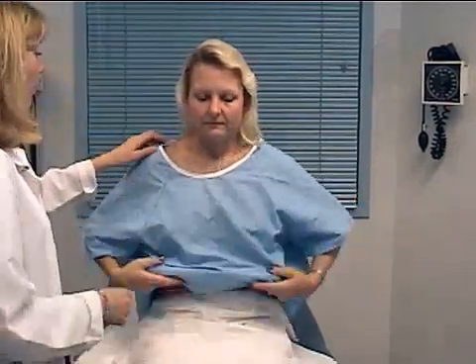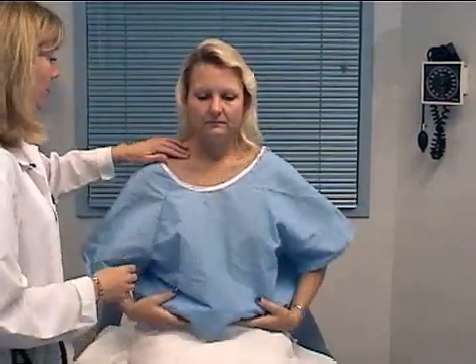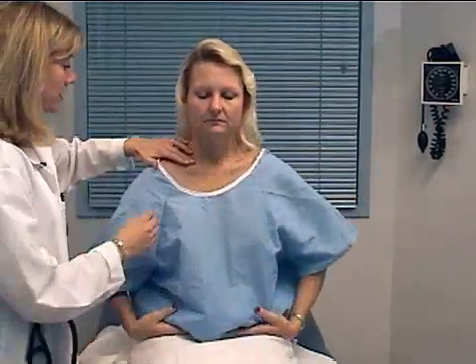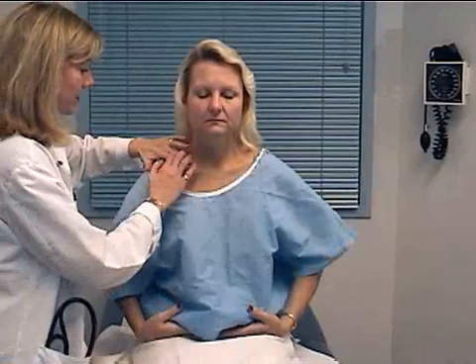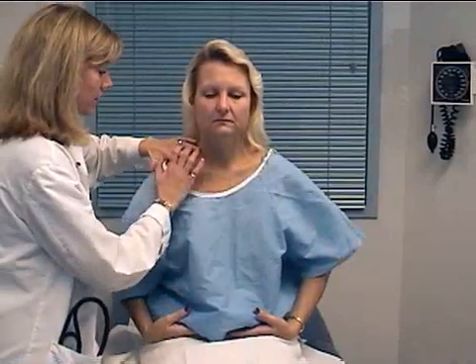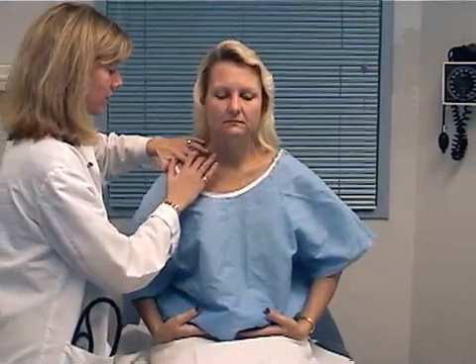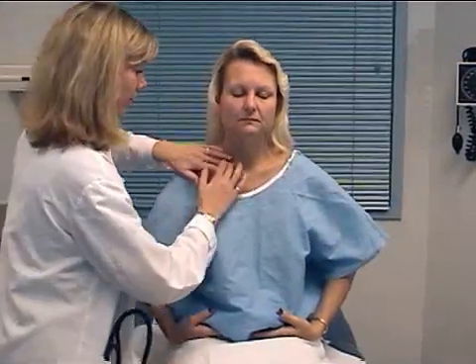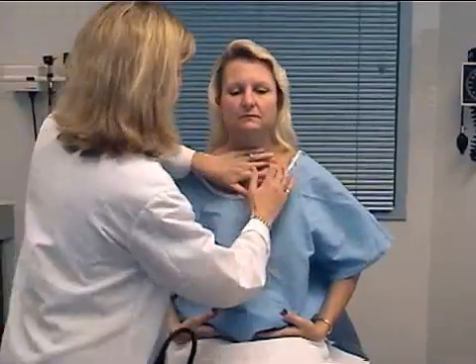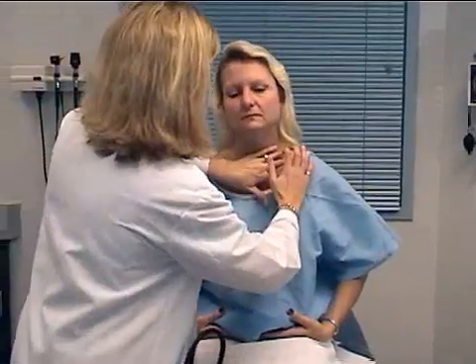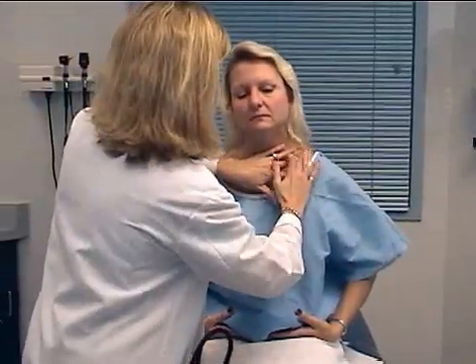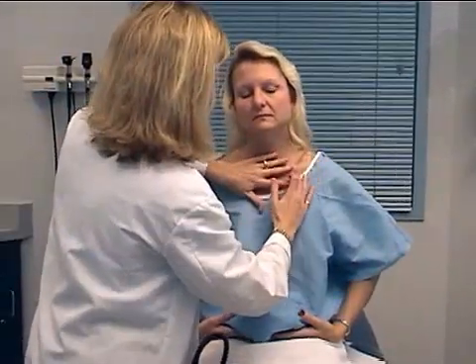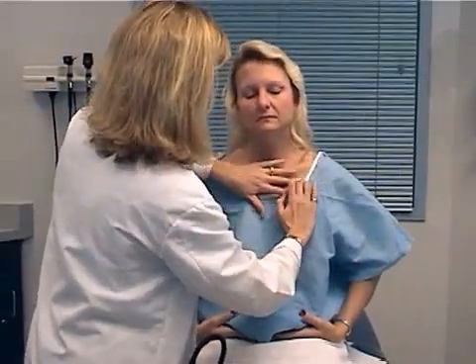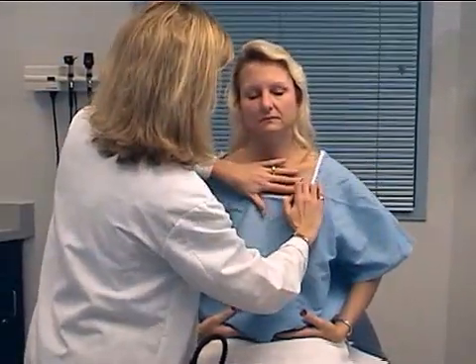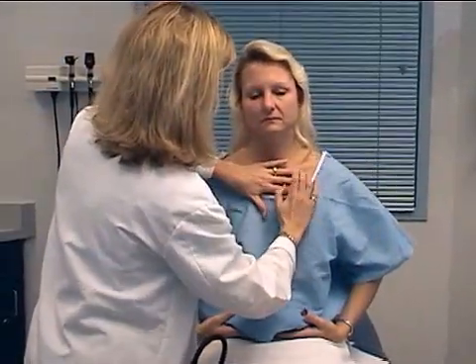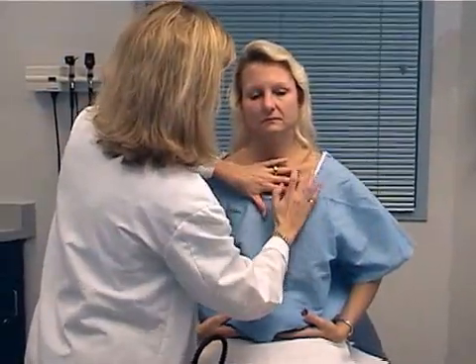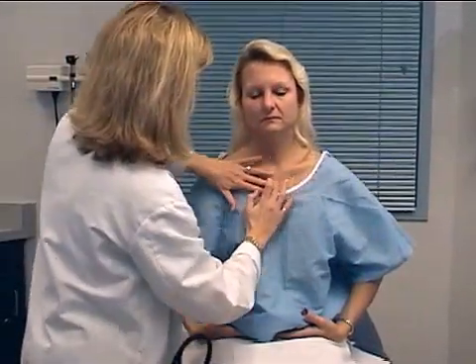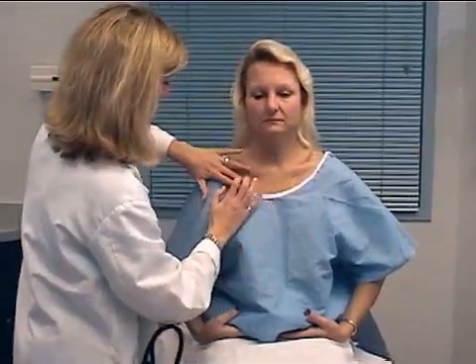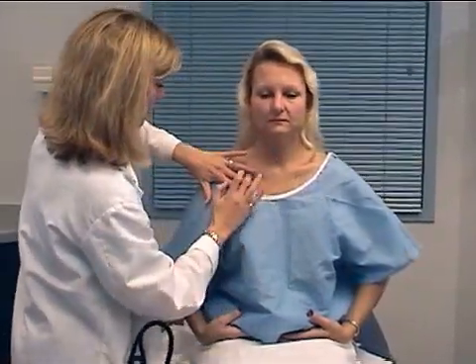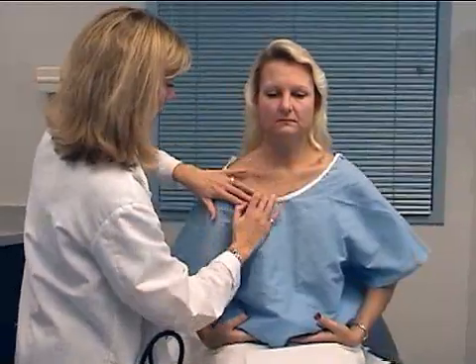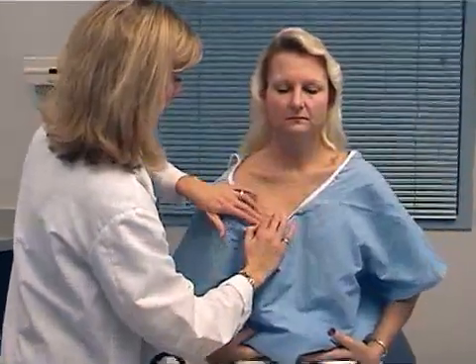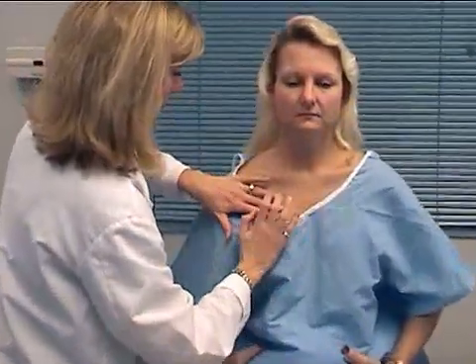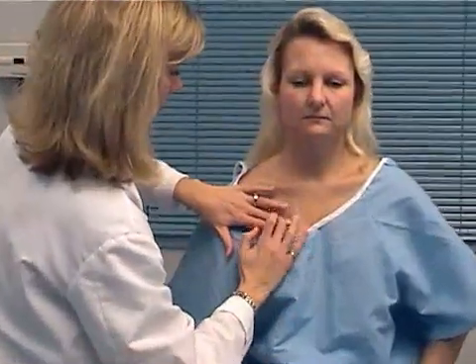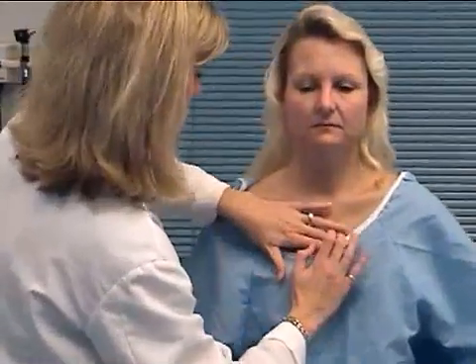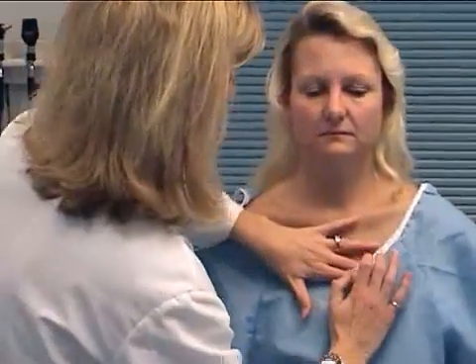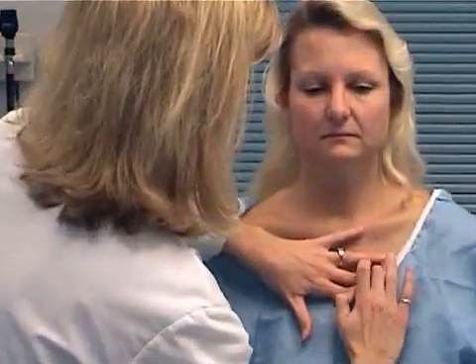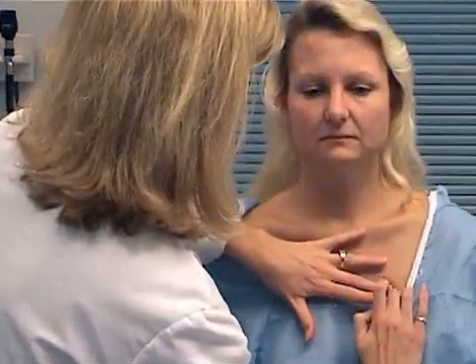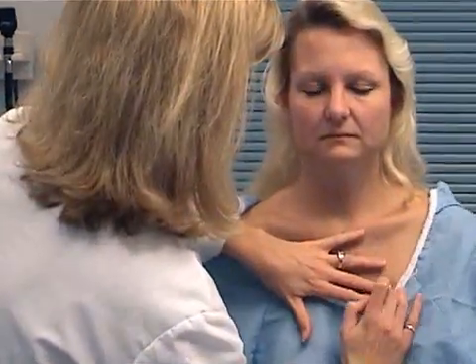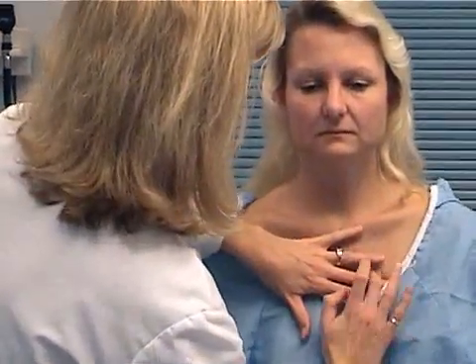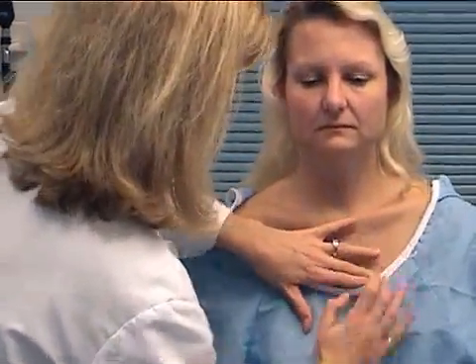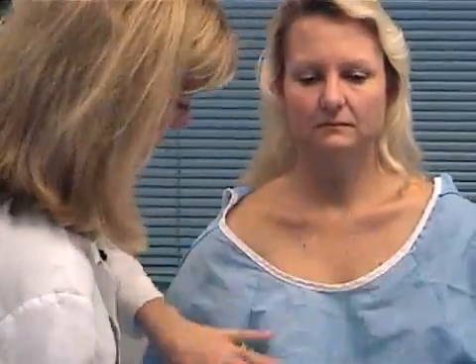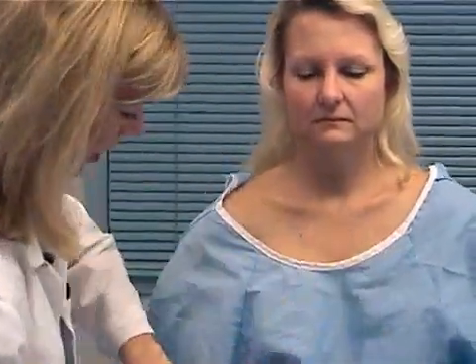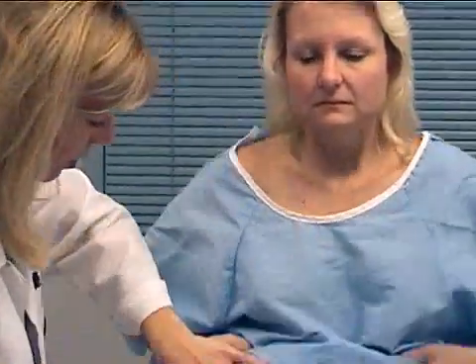We'll go ahead and percuss the lung fields. Pull your gown up for me.